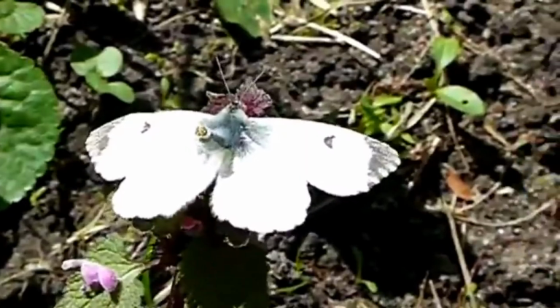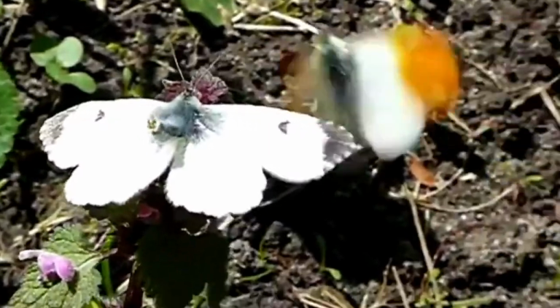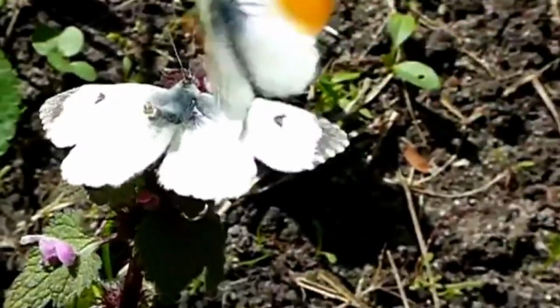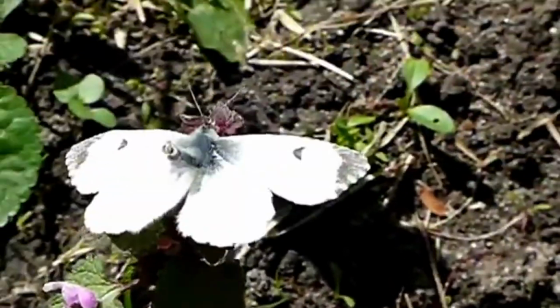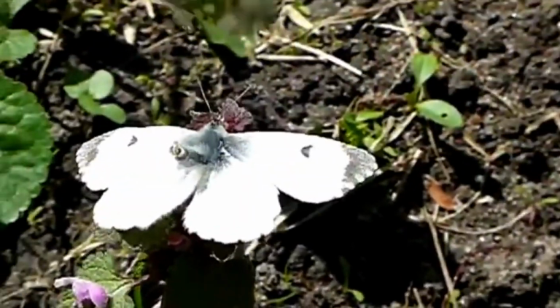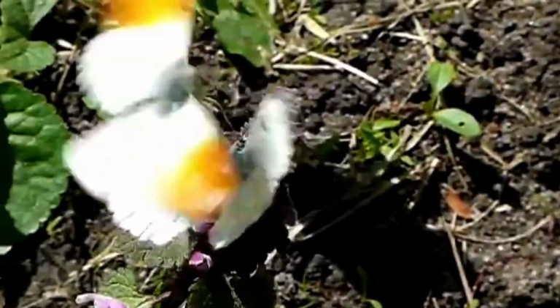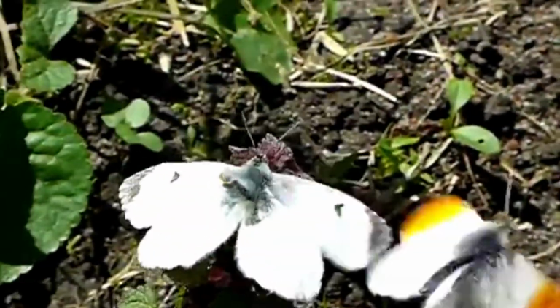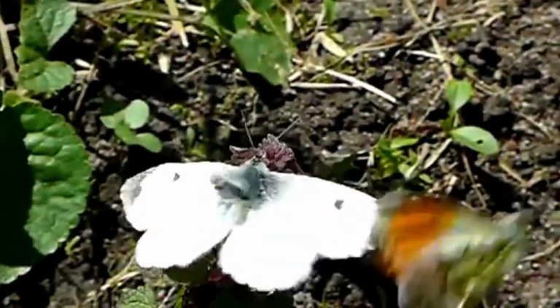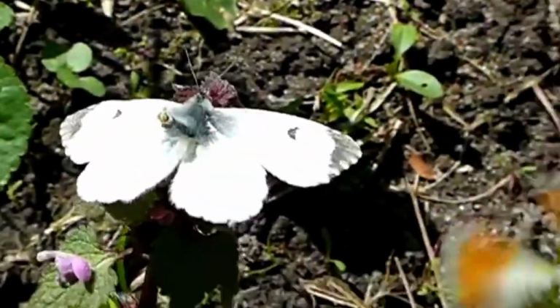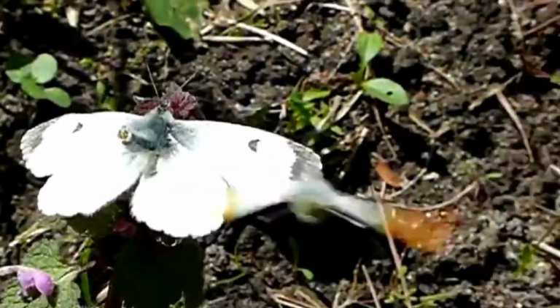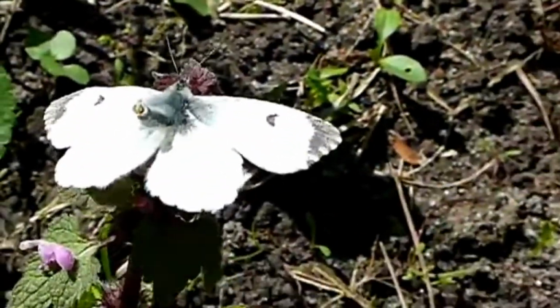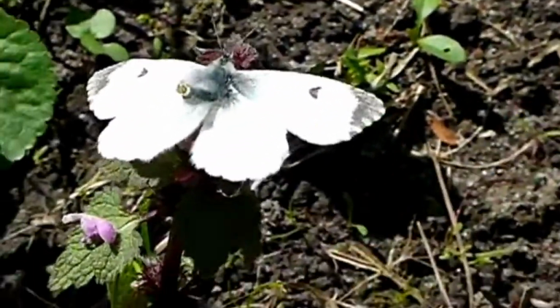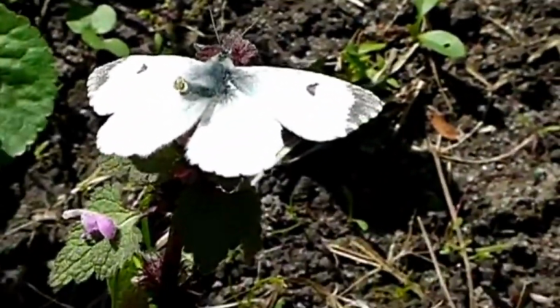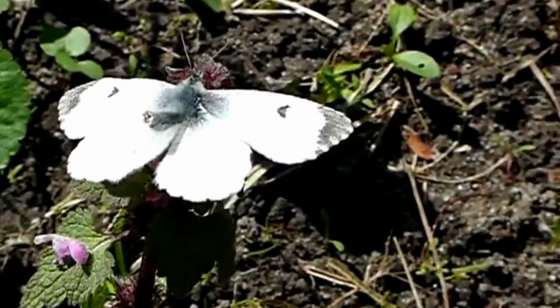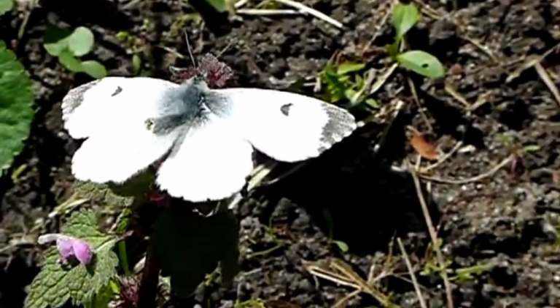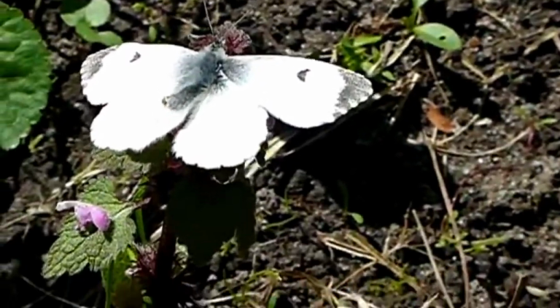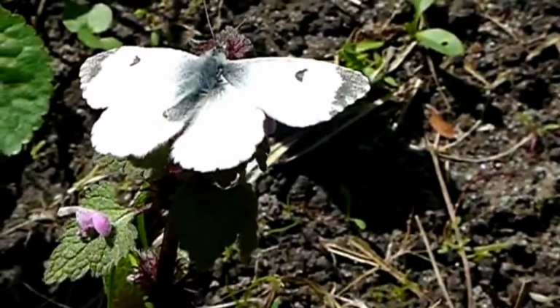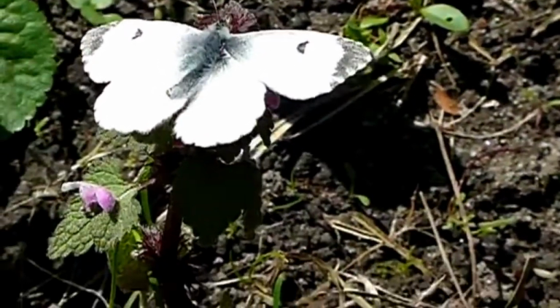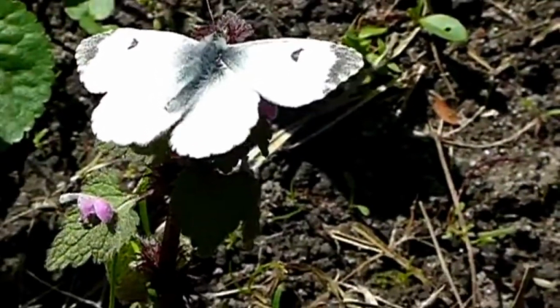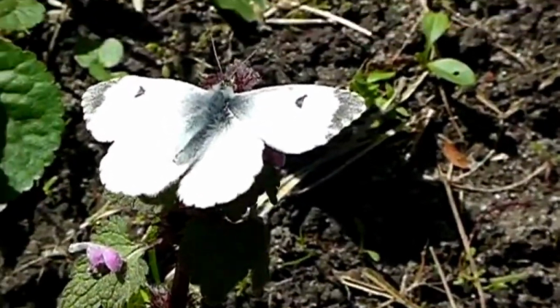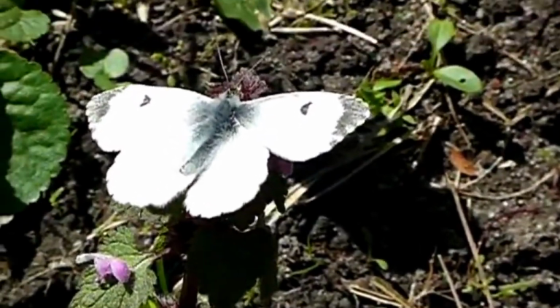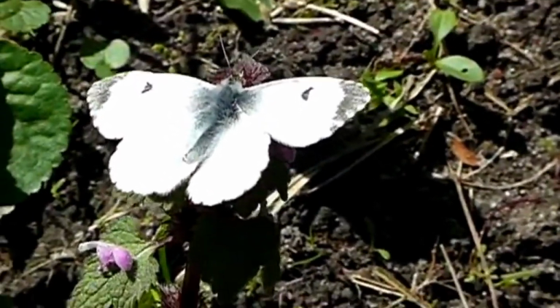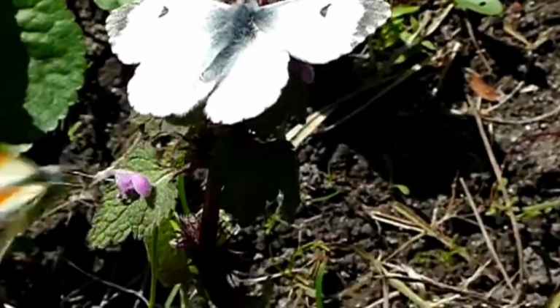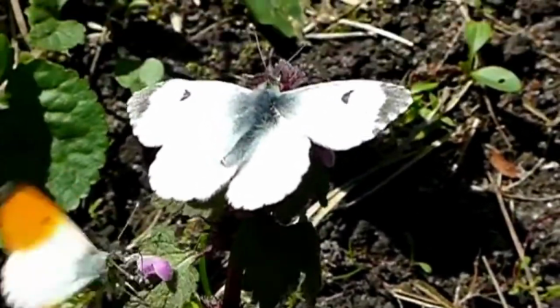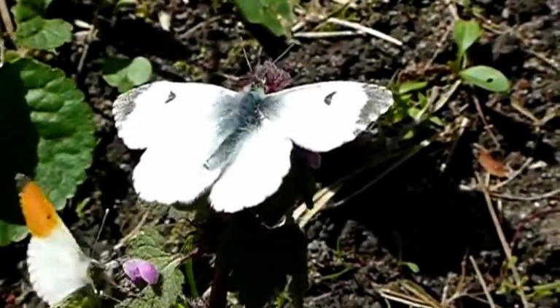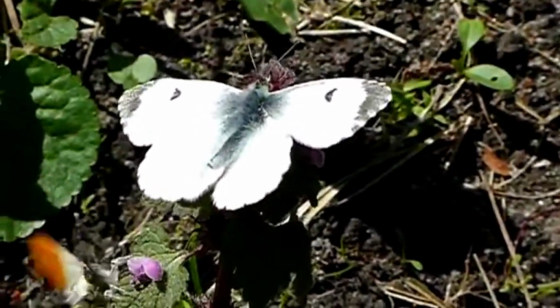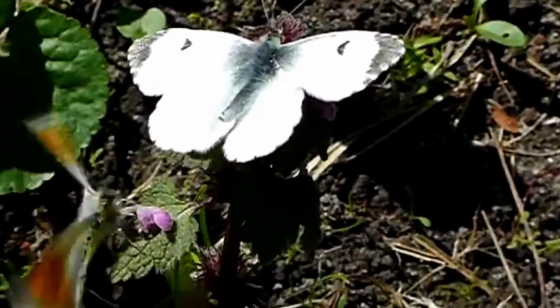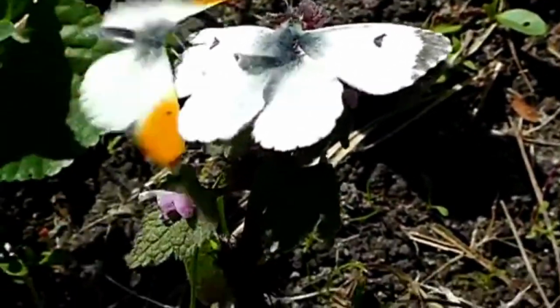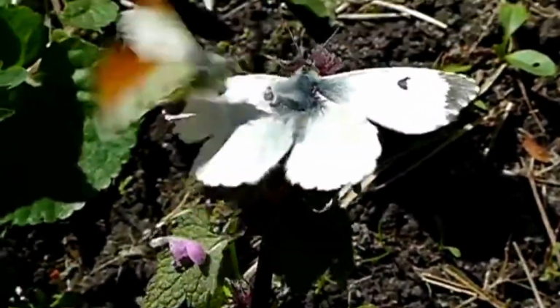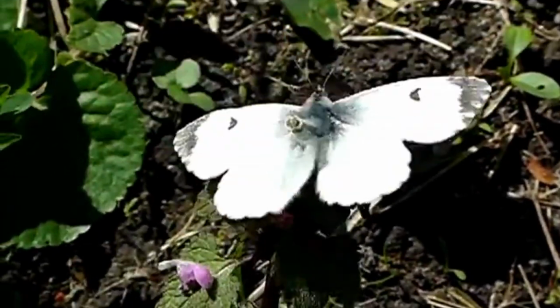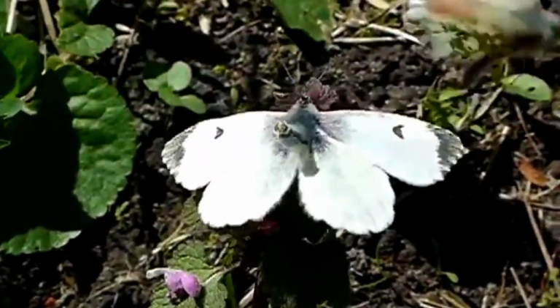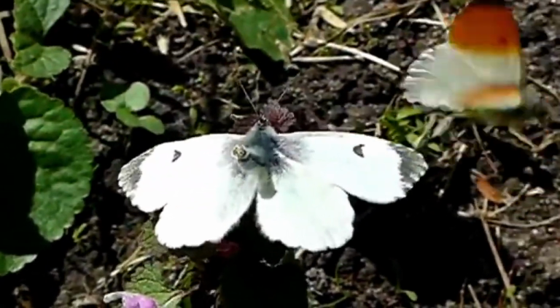Although the orange-tipped butterfly doesn't spend winter in its adult form, it's one of the earliest to emerge, and so you can see adults flying from early spring.